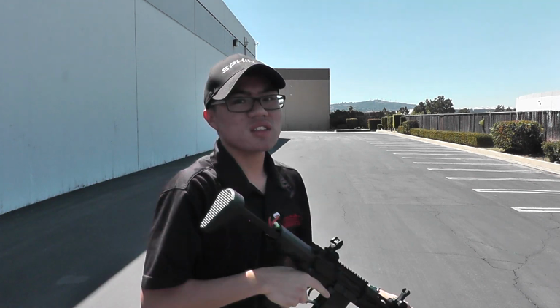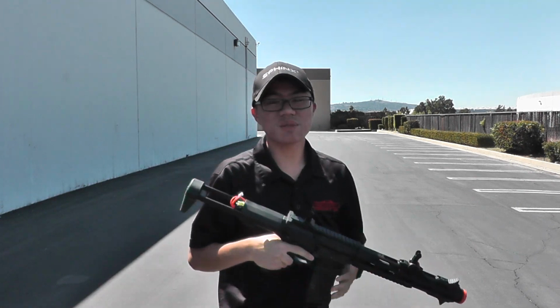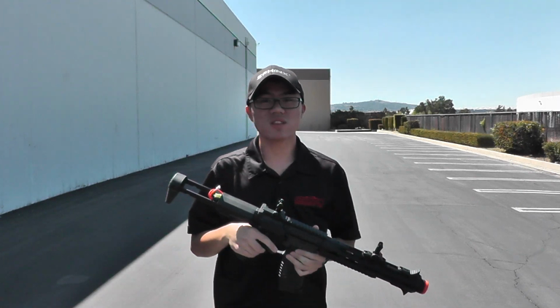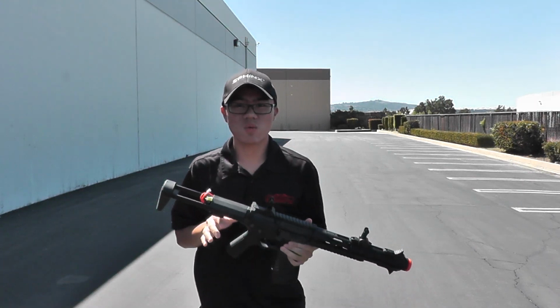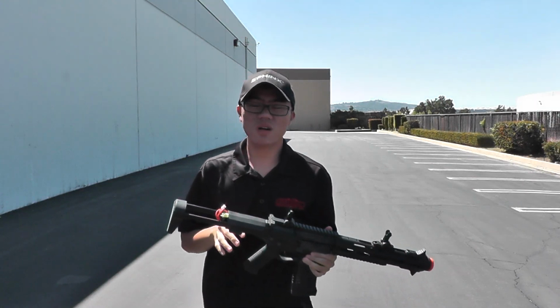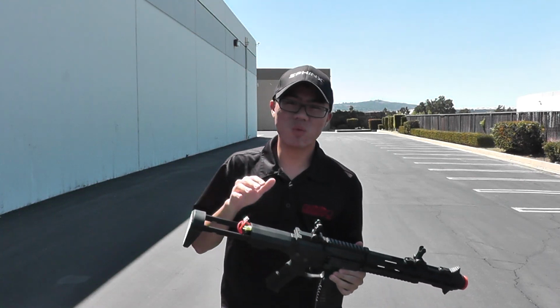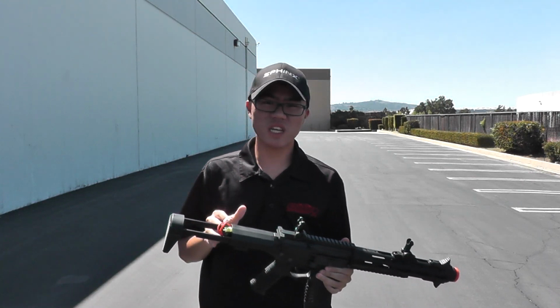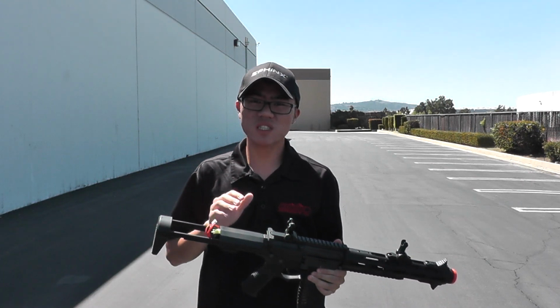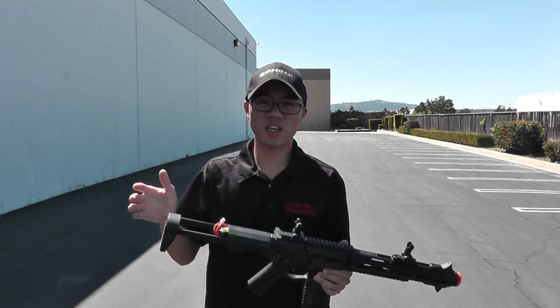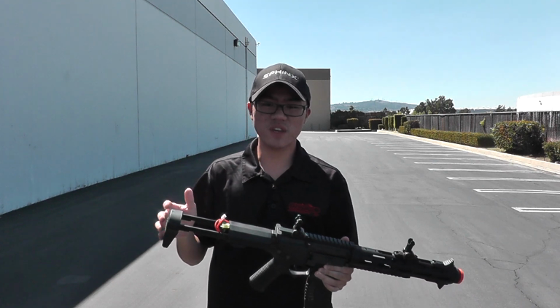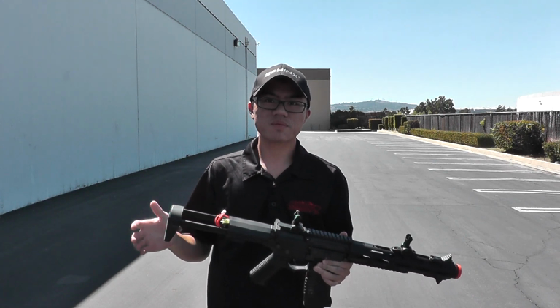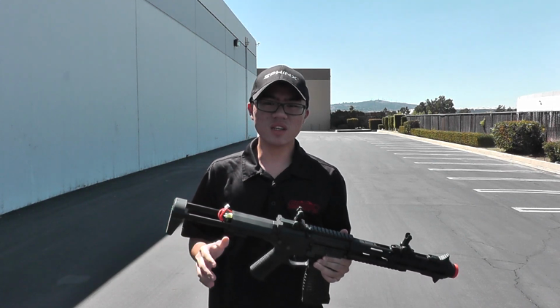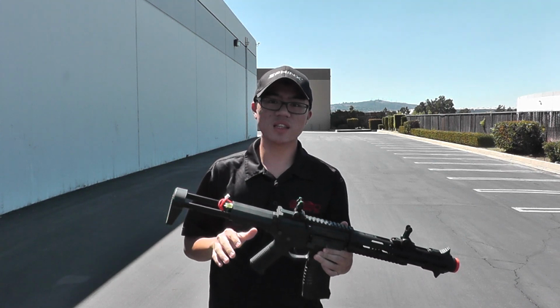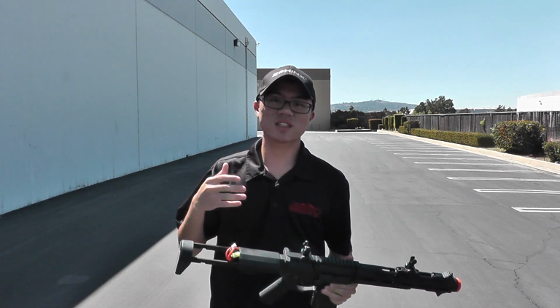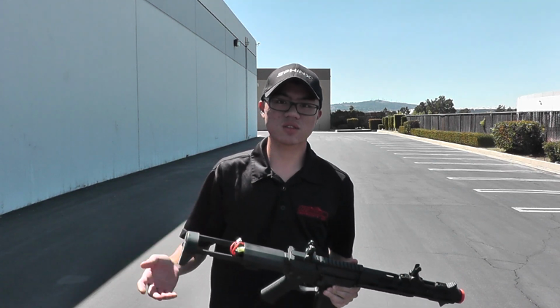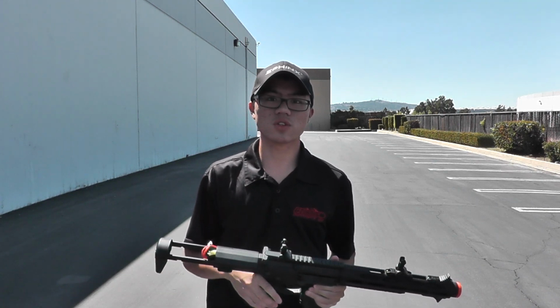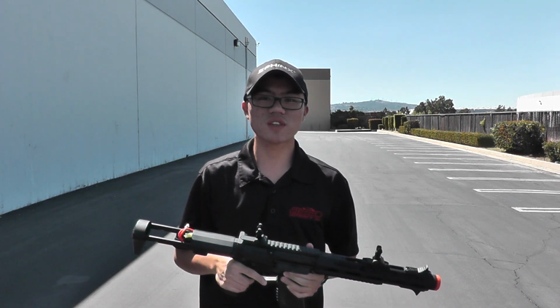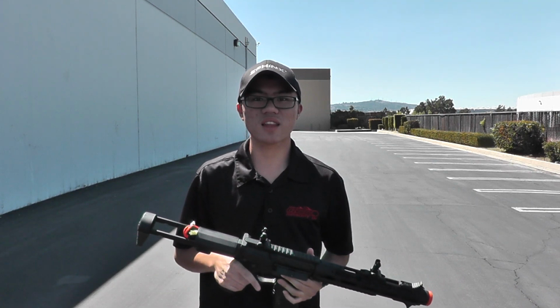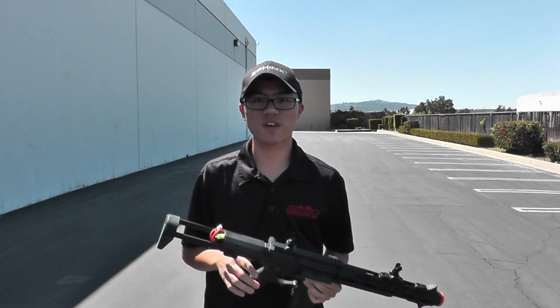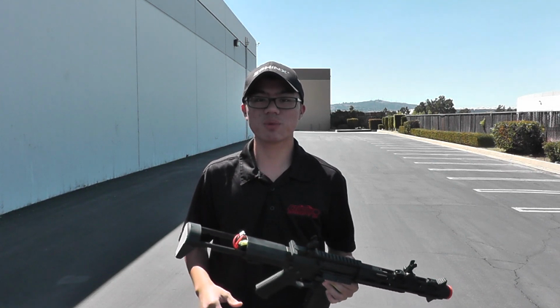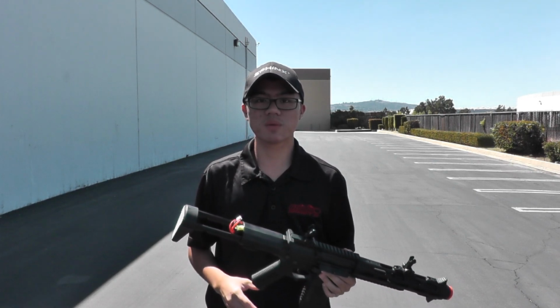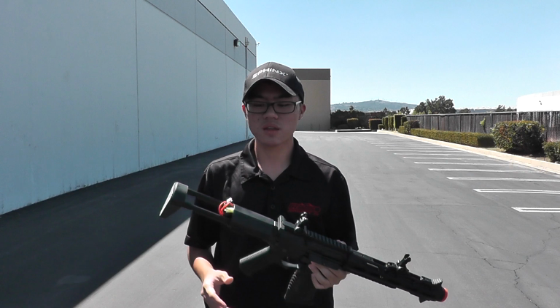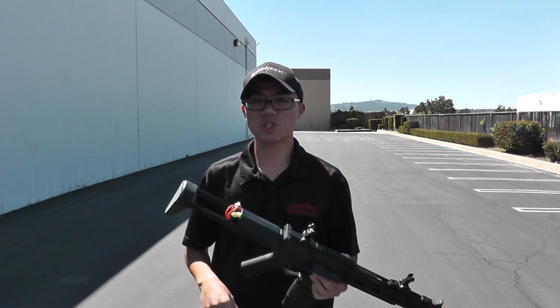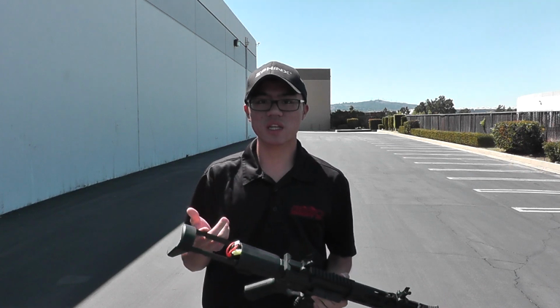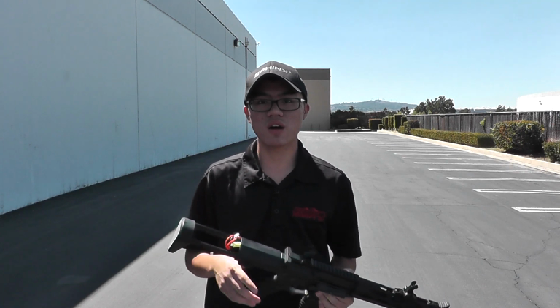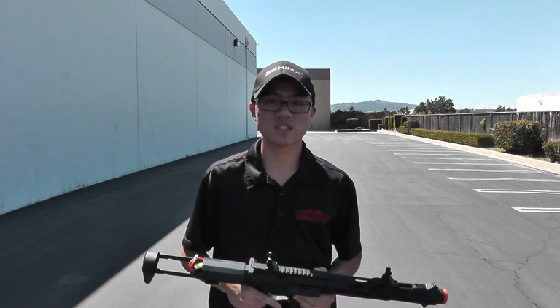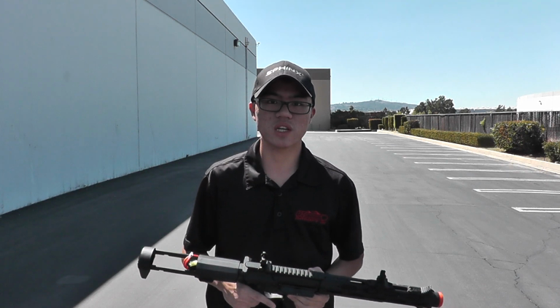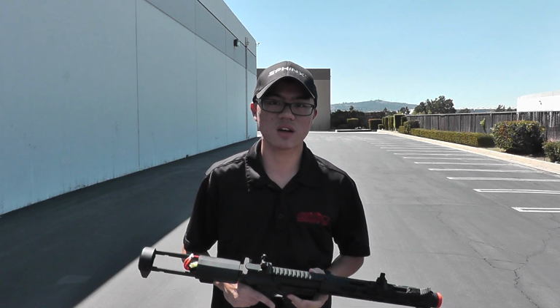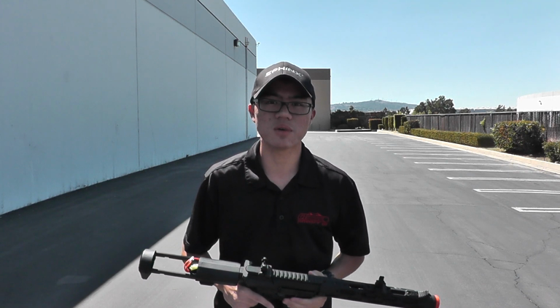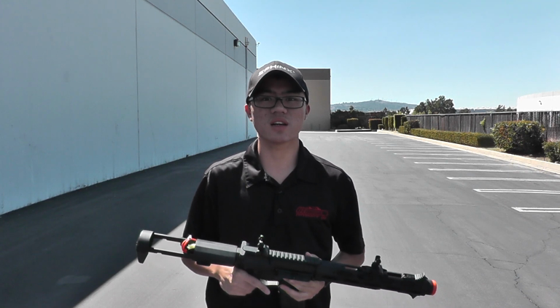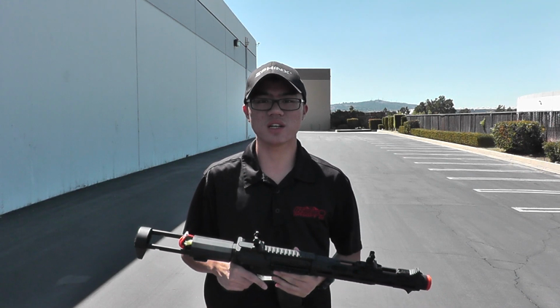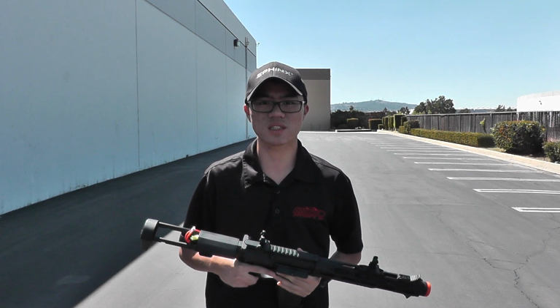That's about 1680 feet, and as I said it's going for $279.95 for pre-order on the website. Be sure to check it out on airsoftgi.com. I'm Mark and I'll catch you guys next time.